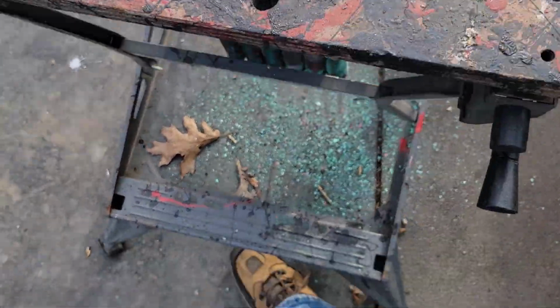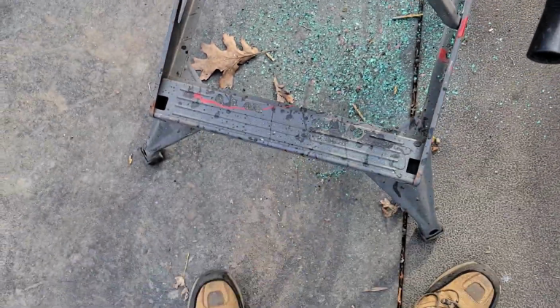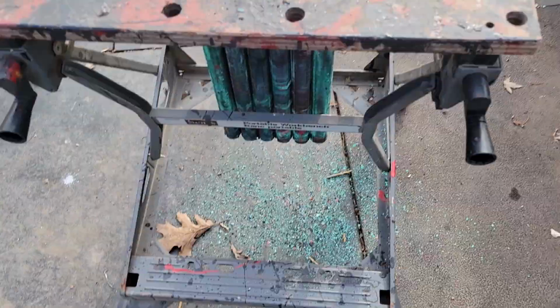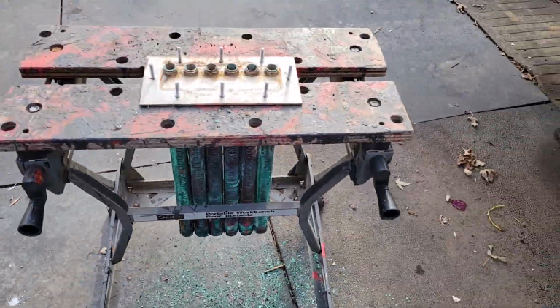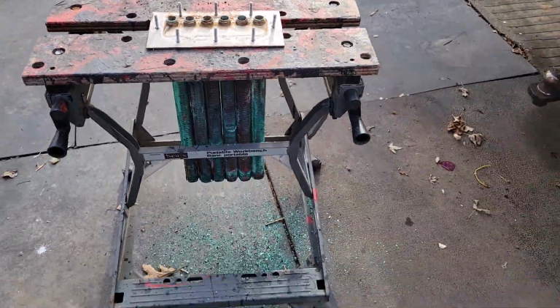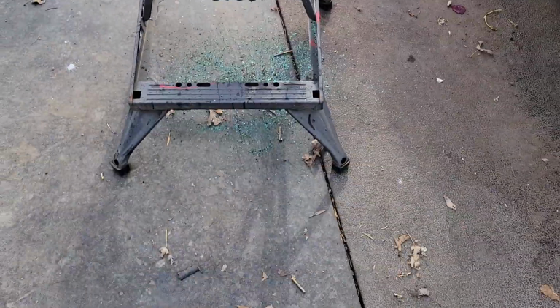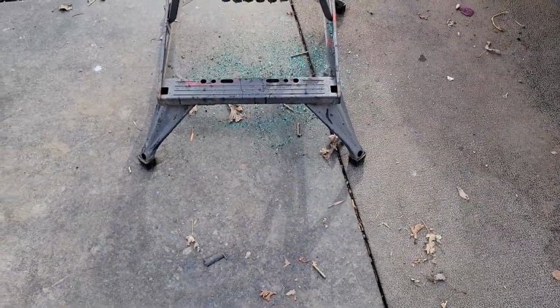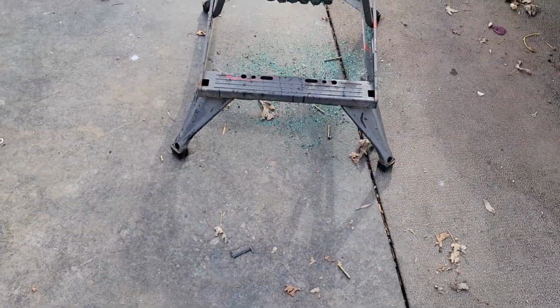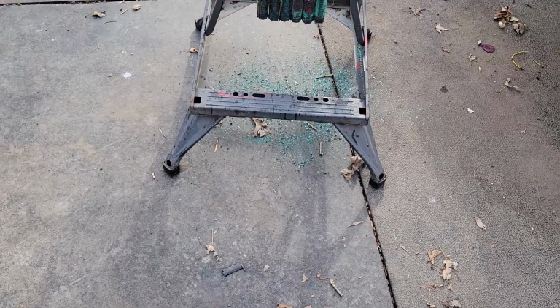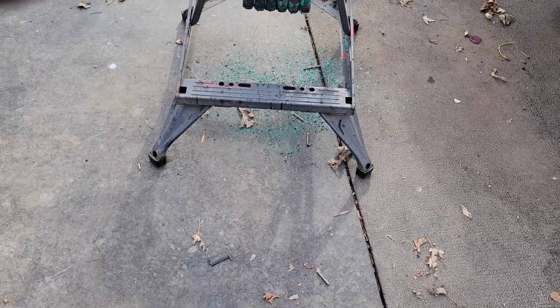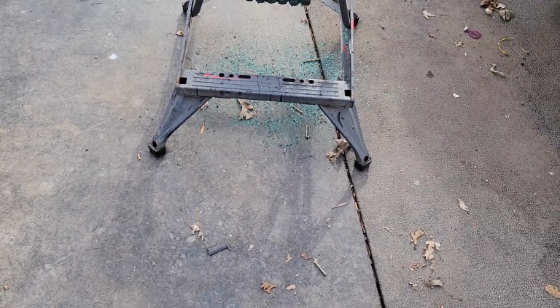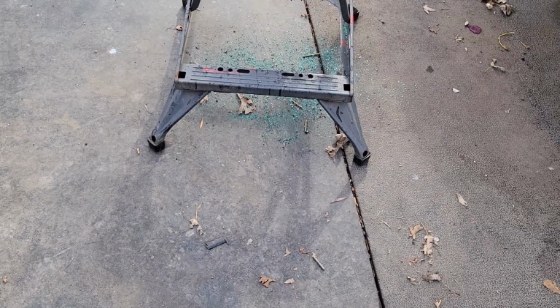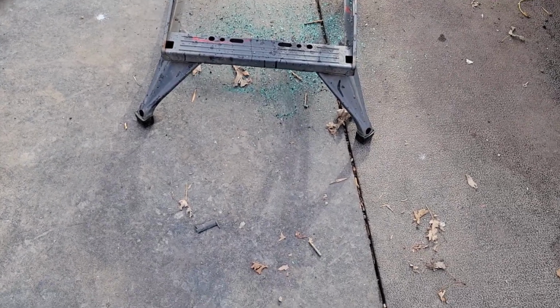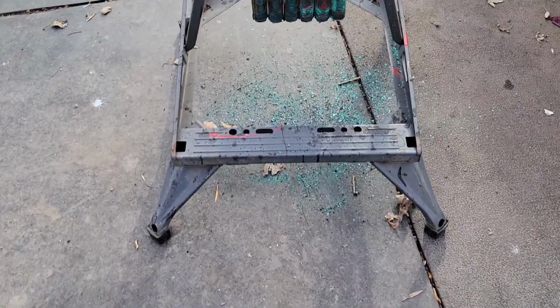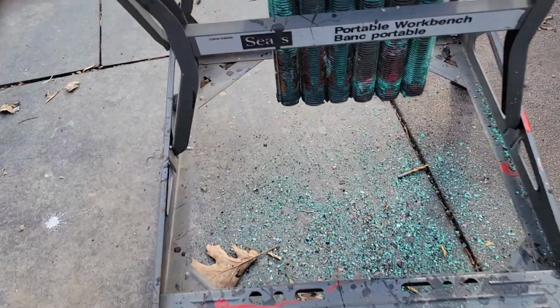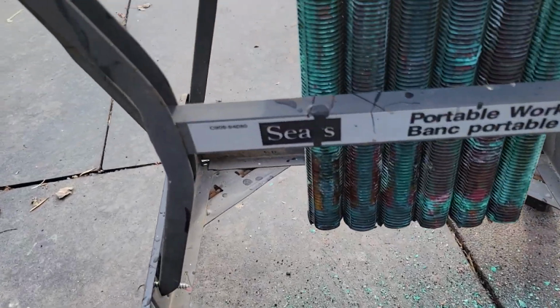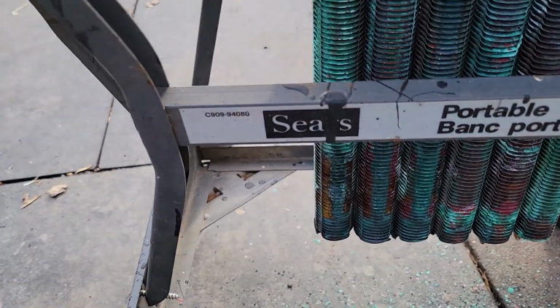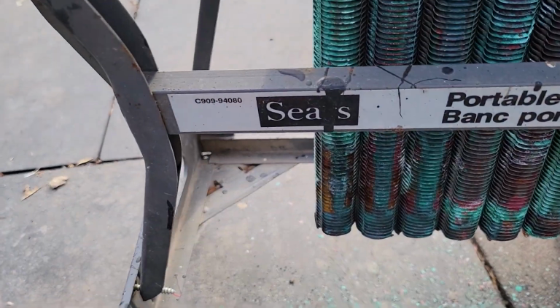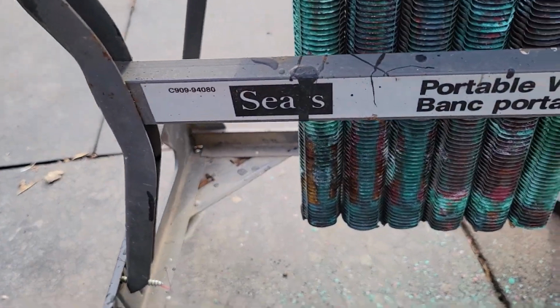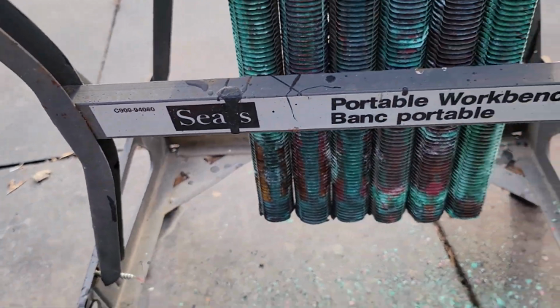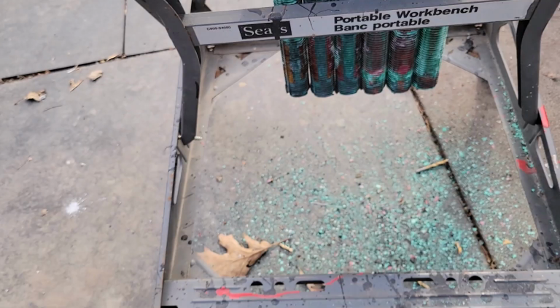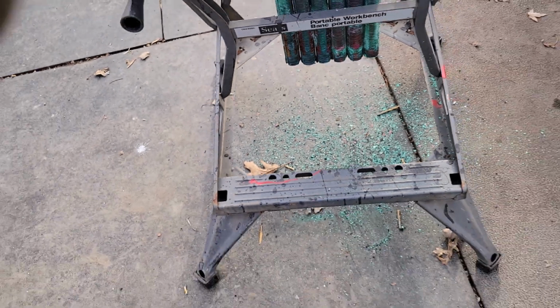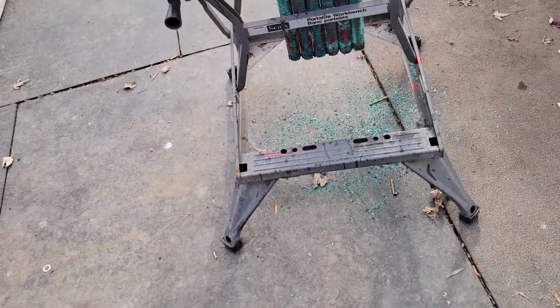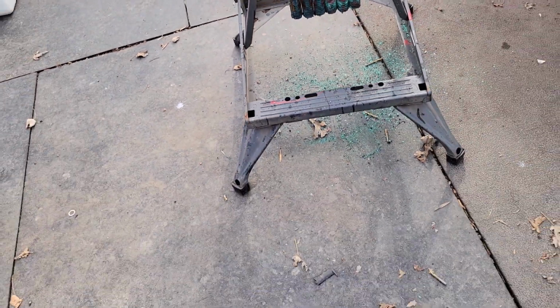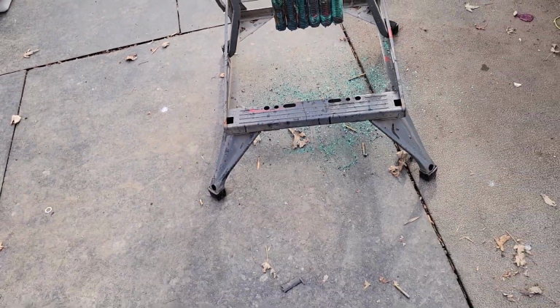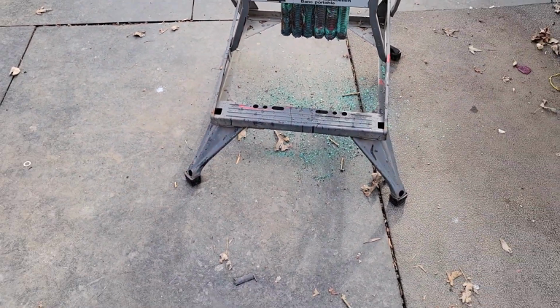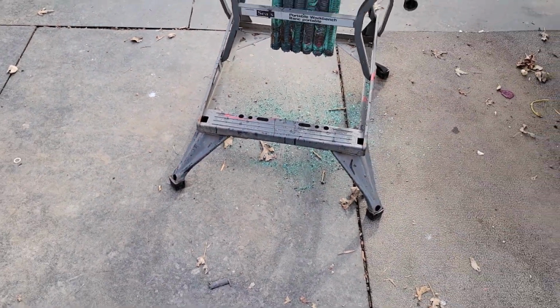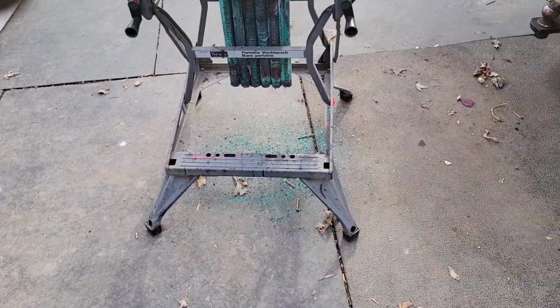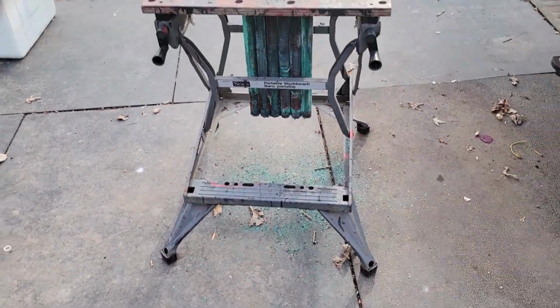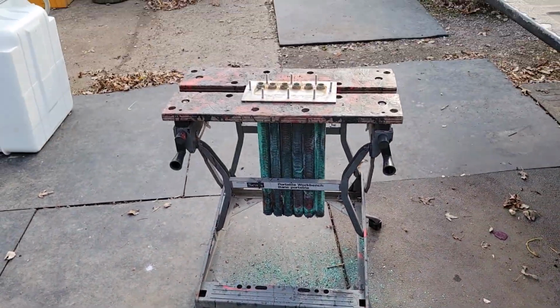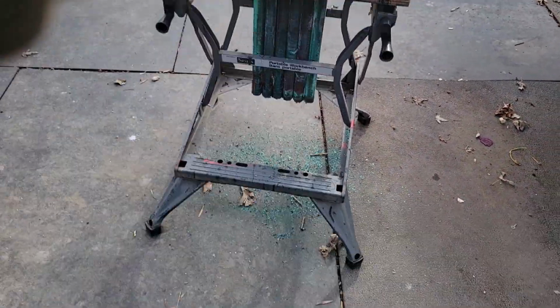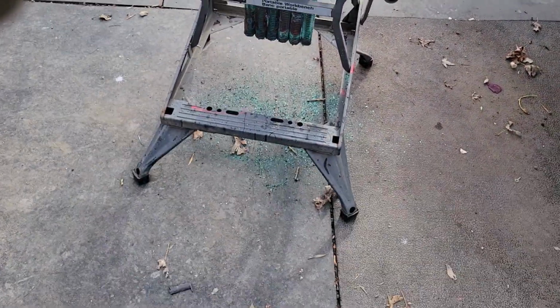It's an old Workmate. So it doesn't matter if I beat the crap out of it — it shows how old it is, it's a Sears model. Somebody threw it out for scrap, so thank you.